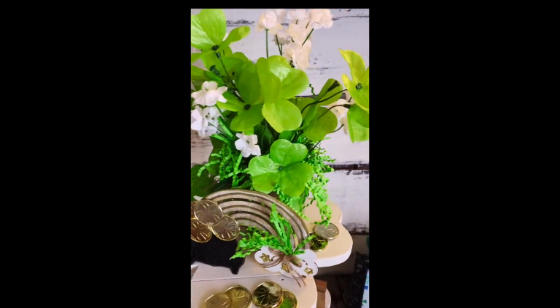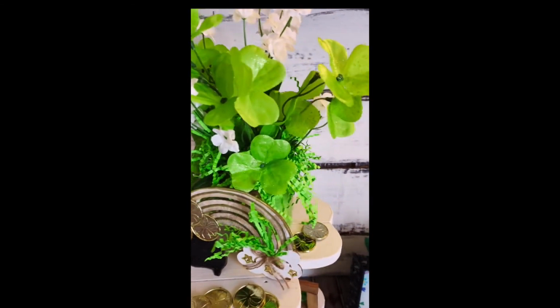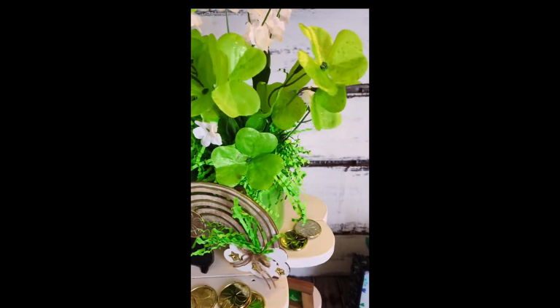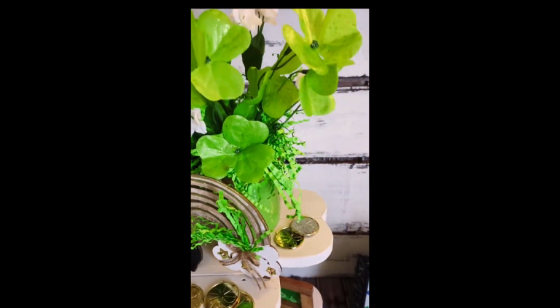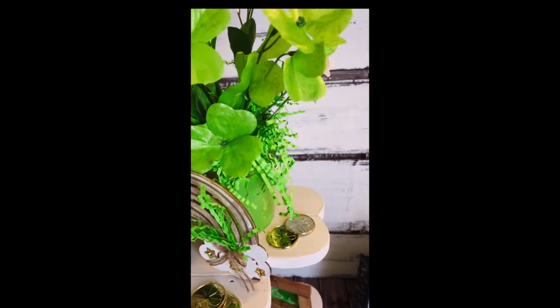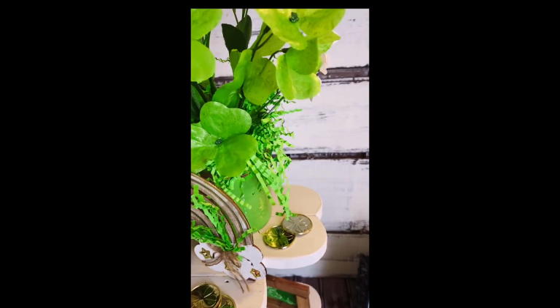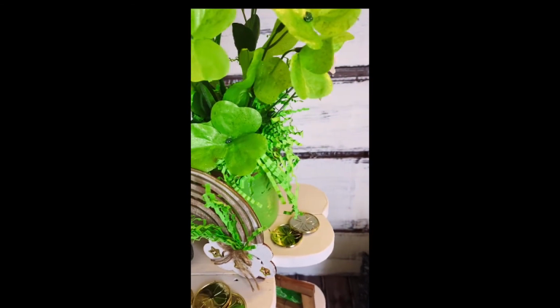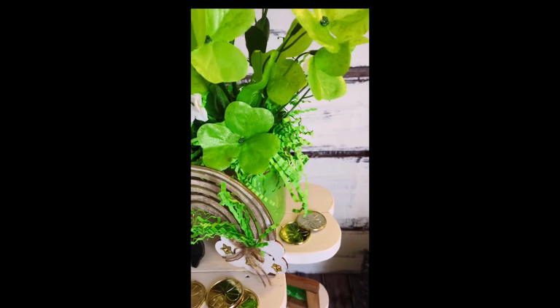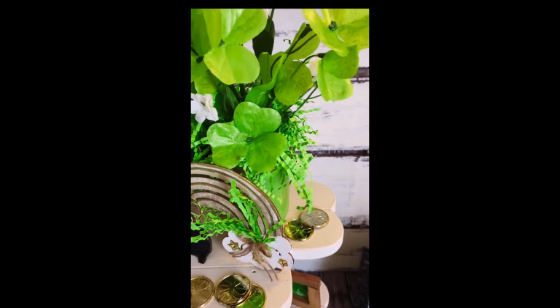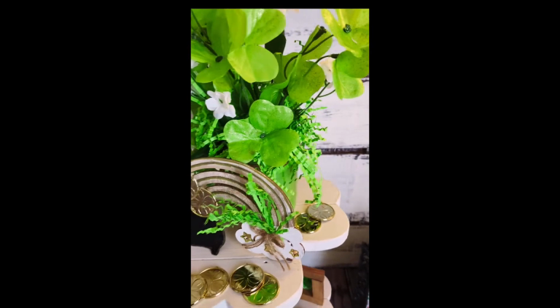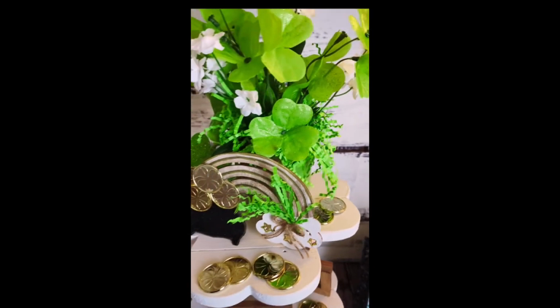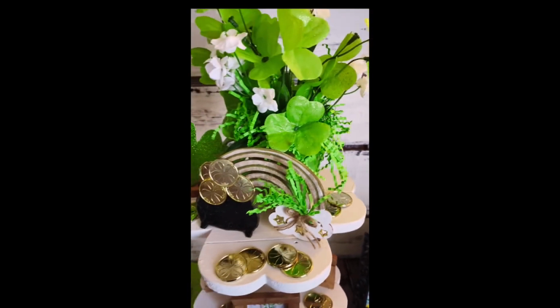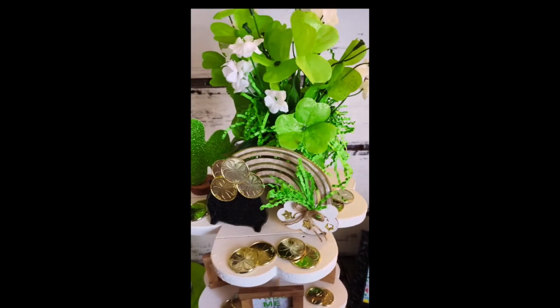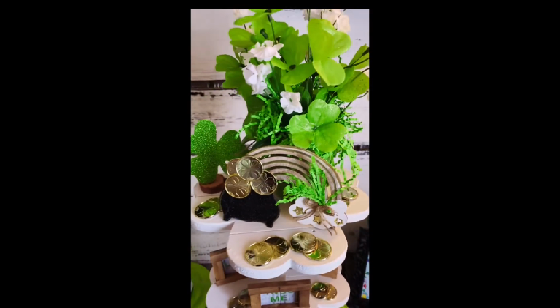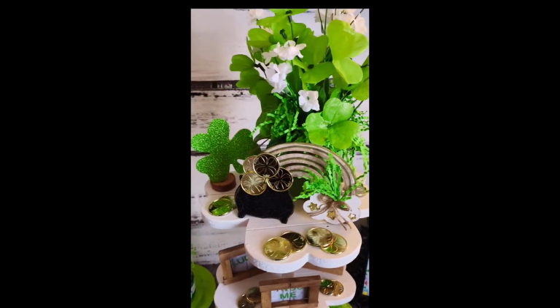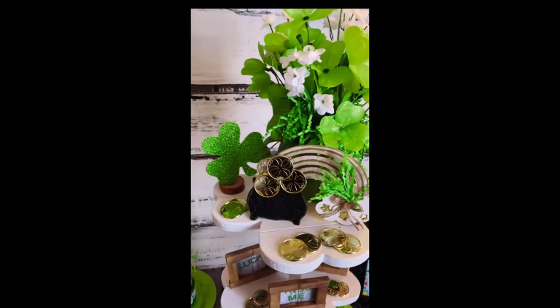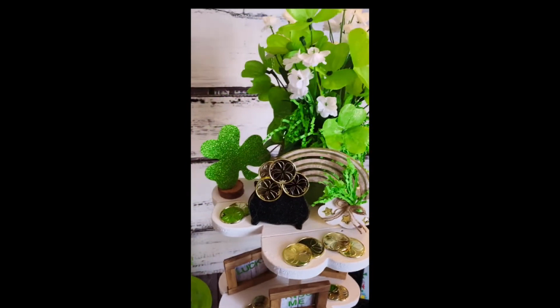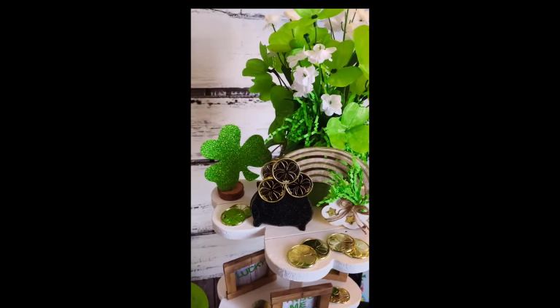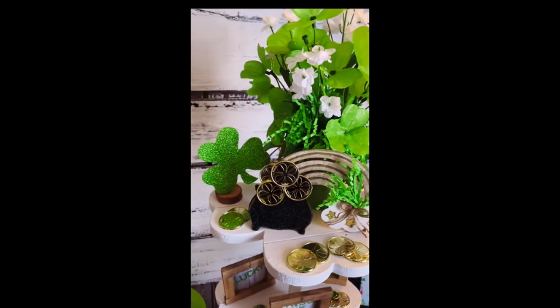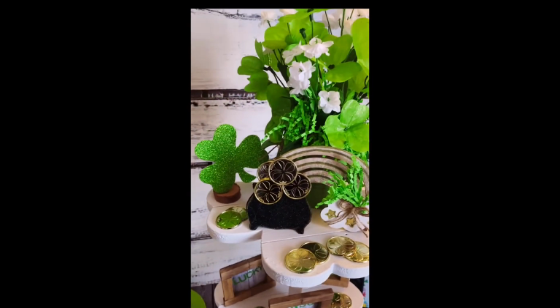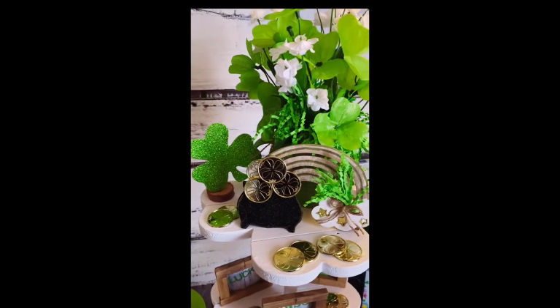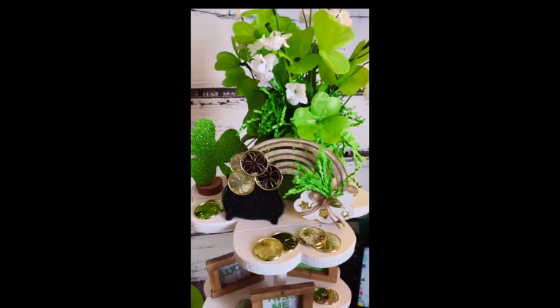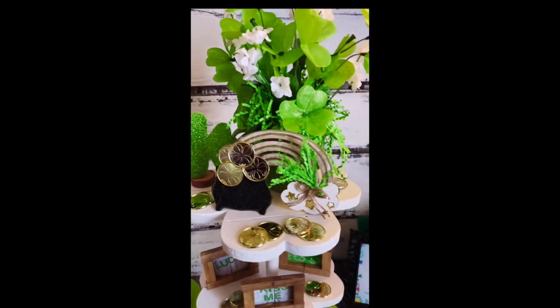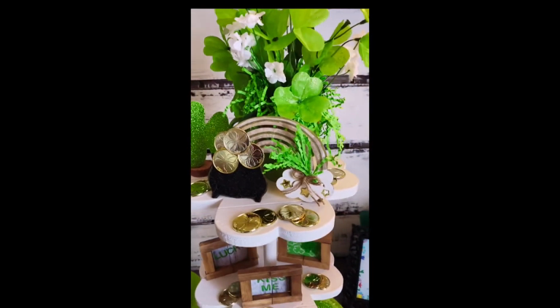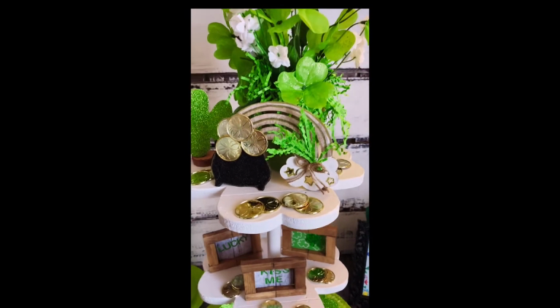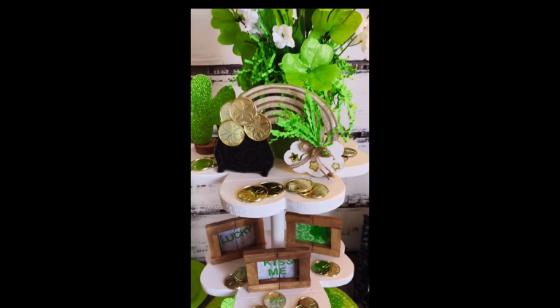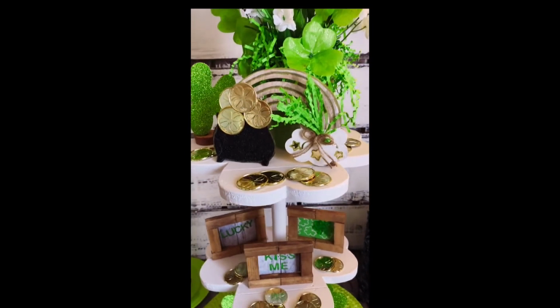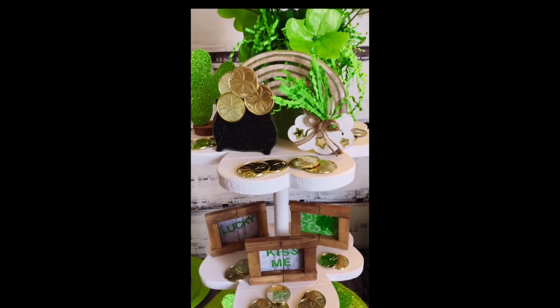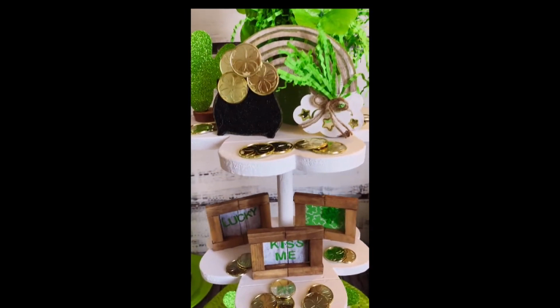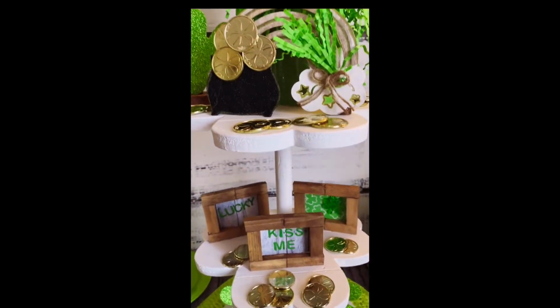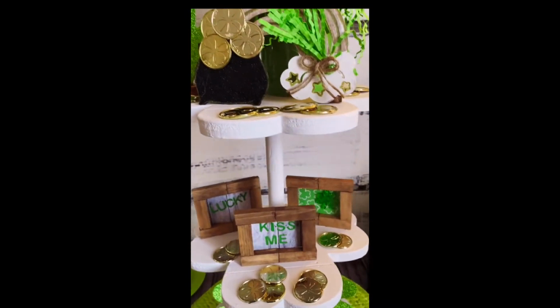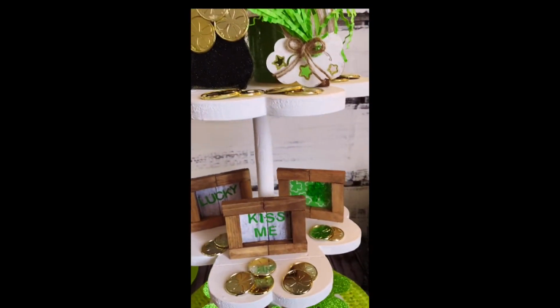Here's our little video clip, everyone — I hope you enjoyed this St. Patrick's Day DIY. I will see you on the next one. Have a great week!